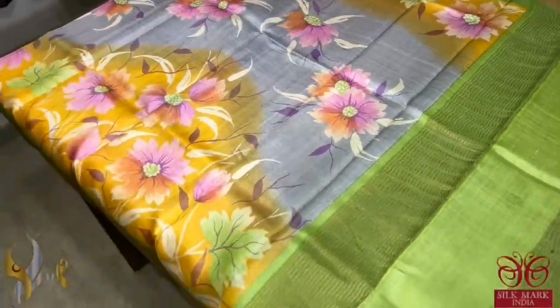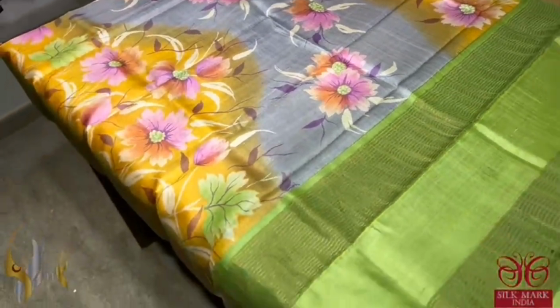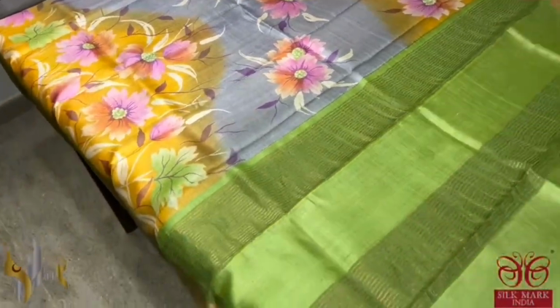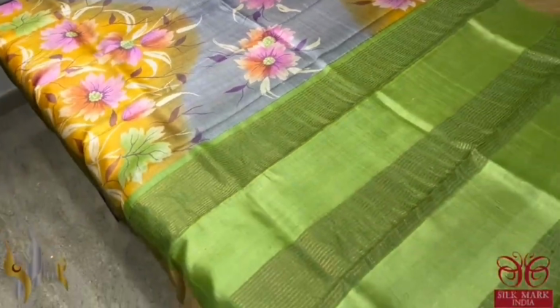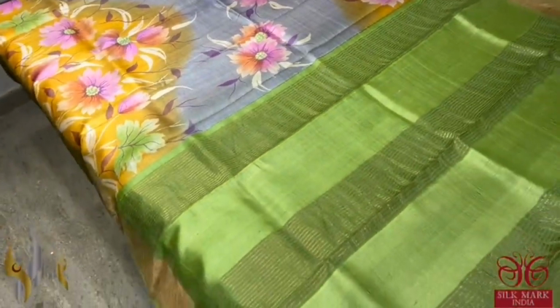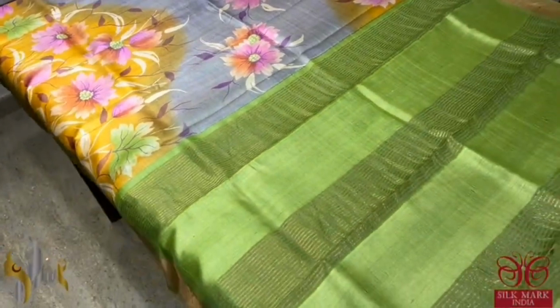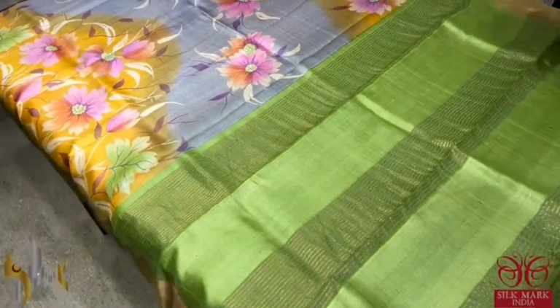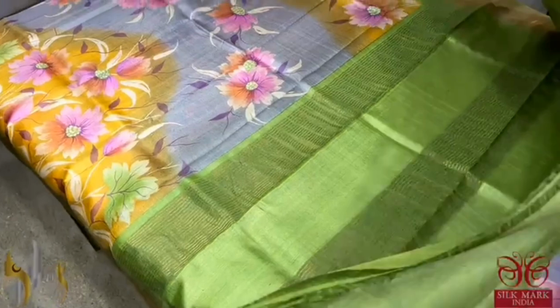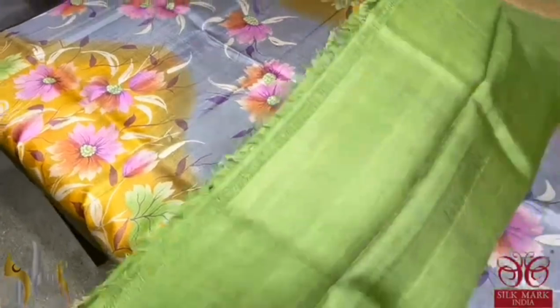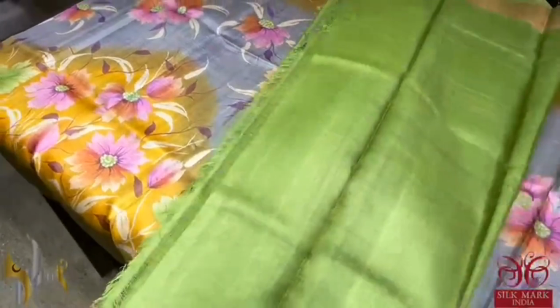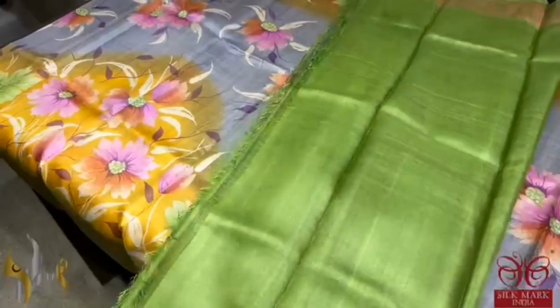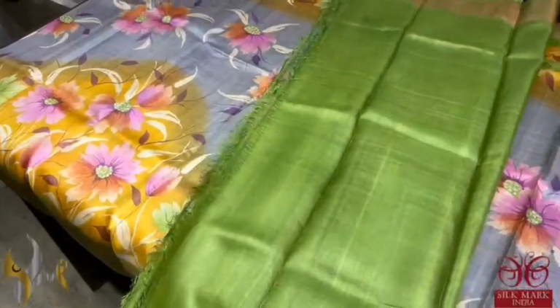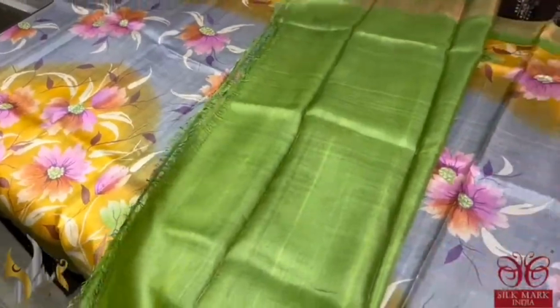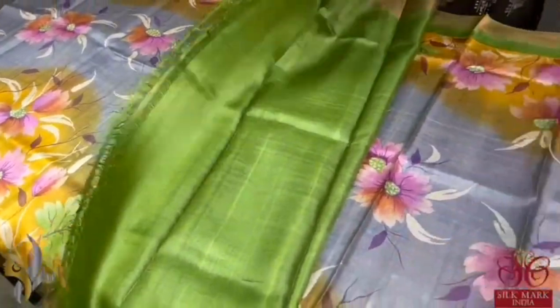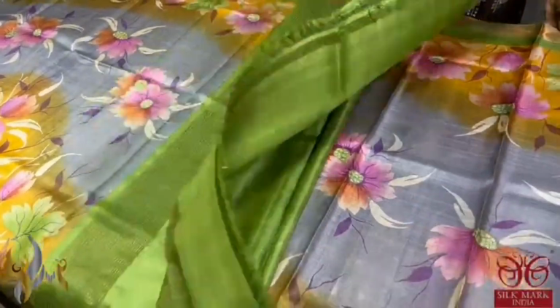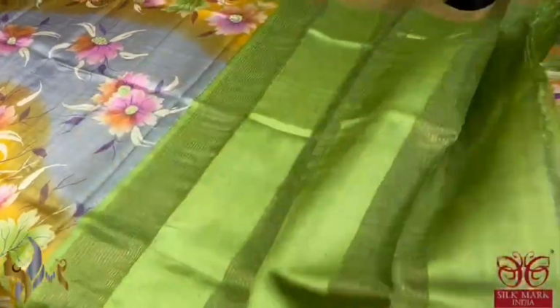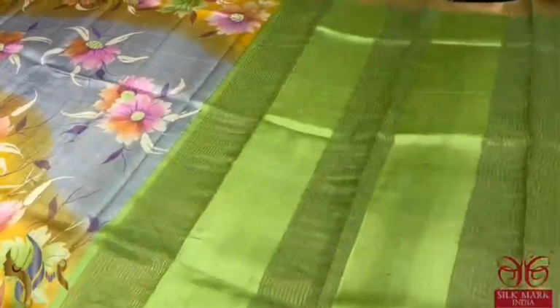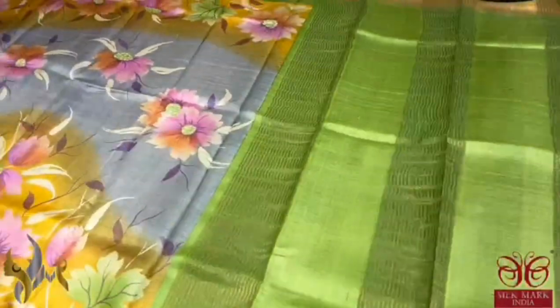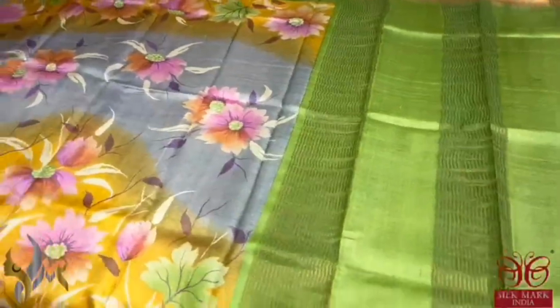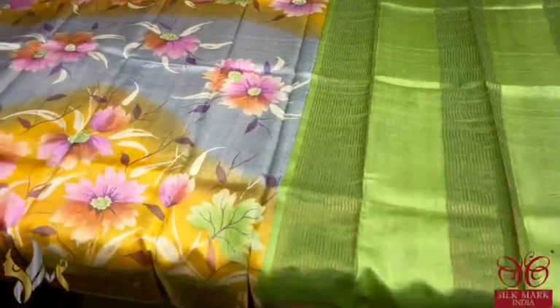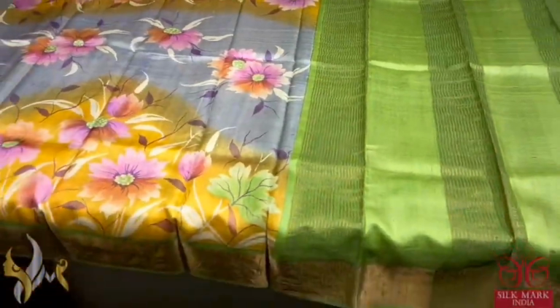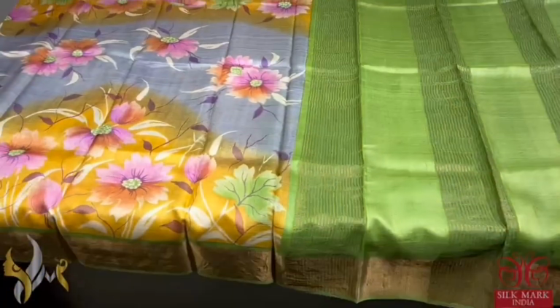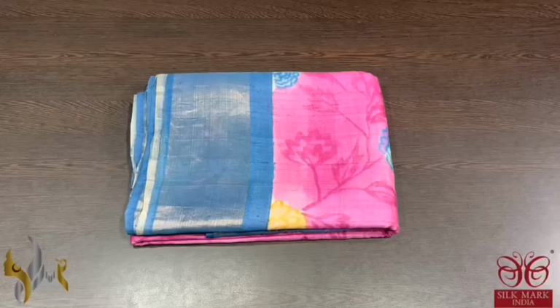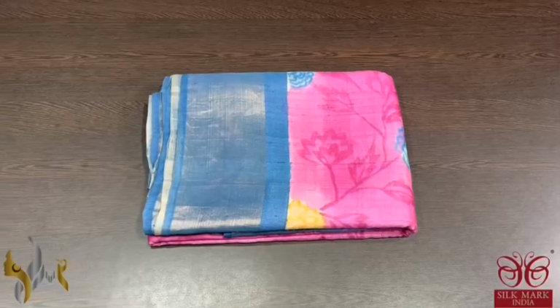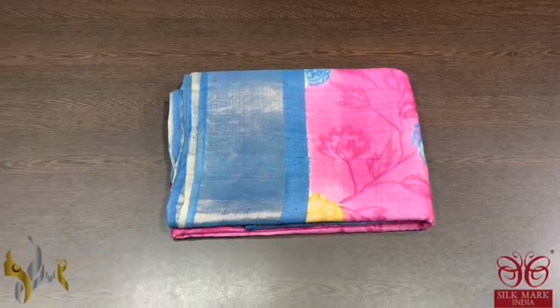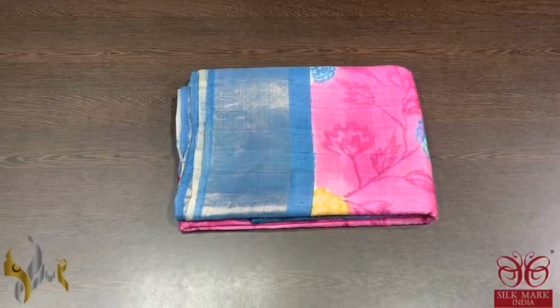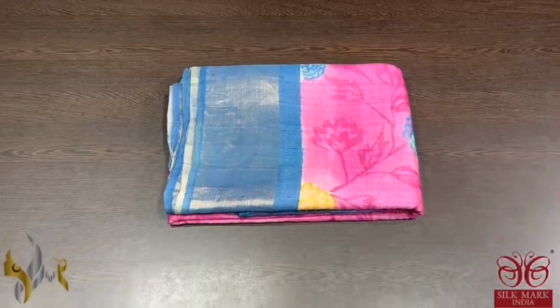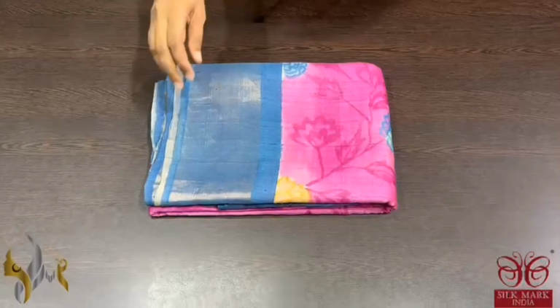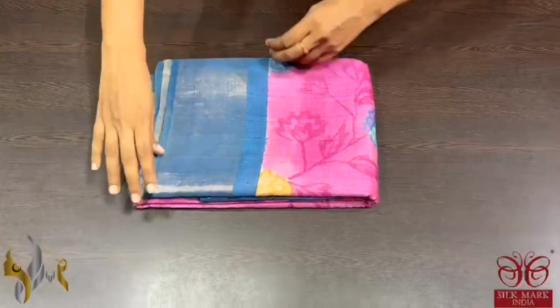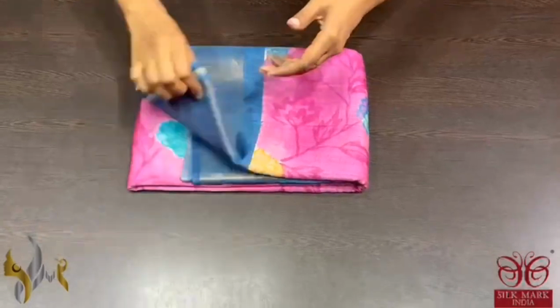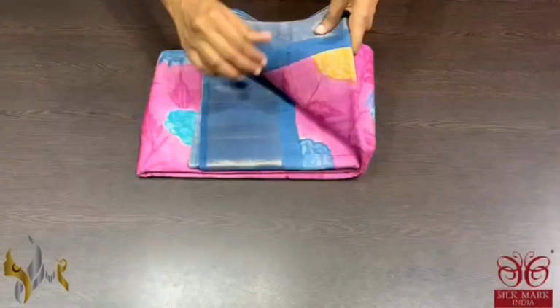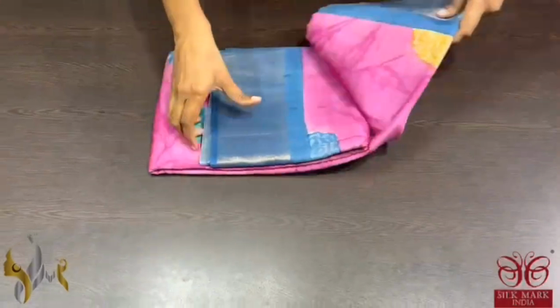The same border color is given for the pallu and the blouse piece. This beautiful art piece comes with an authentic pure tassel silk saree, hand painted.